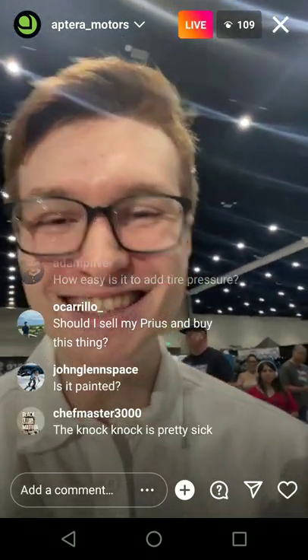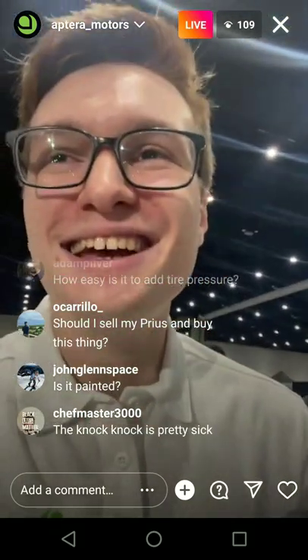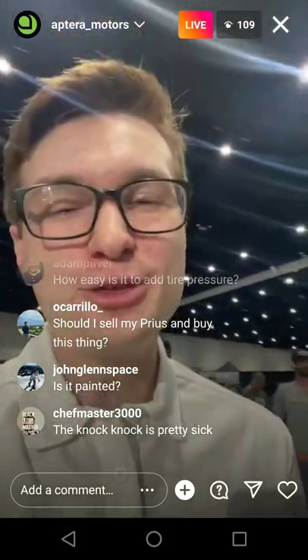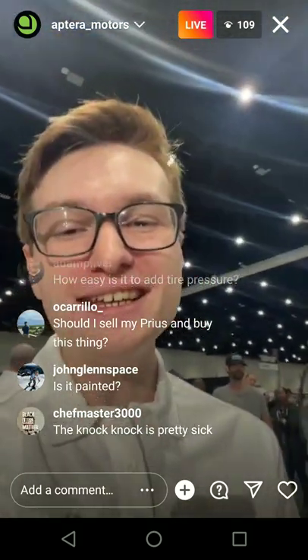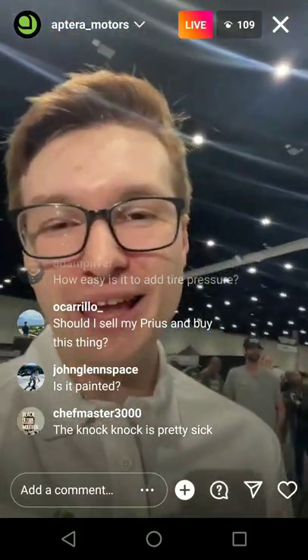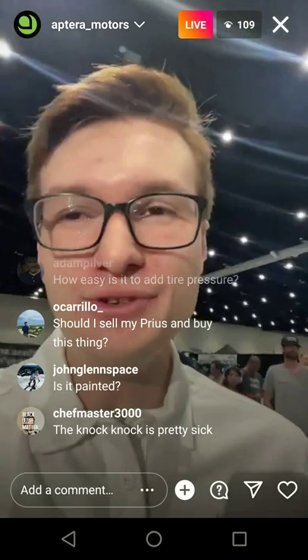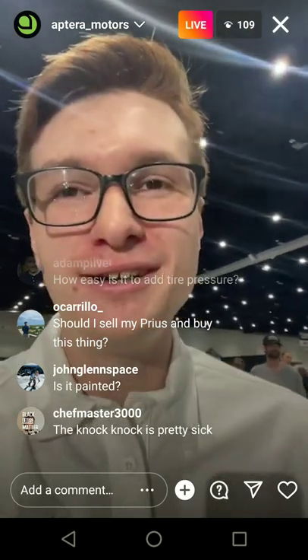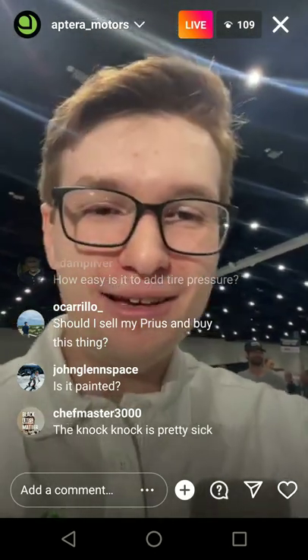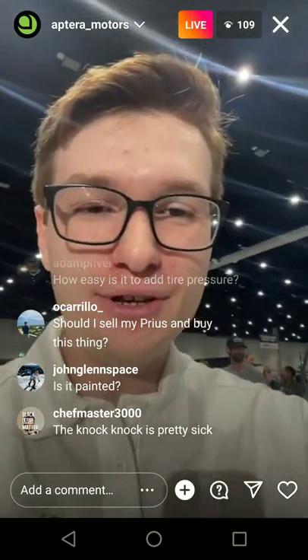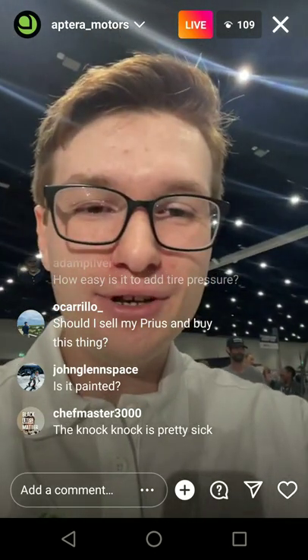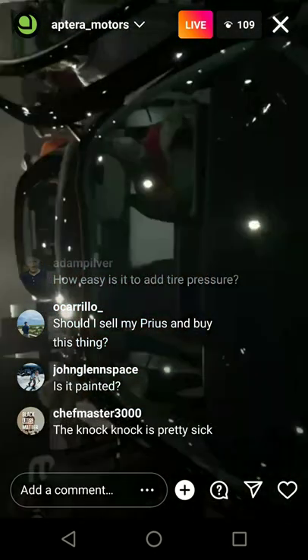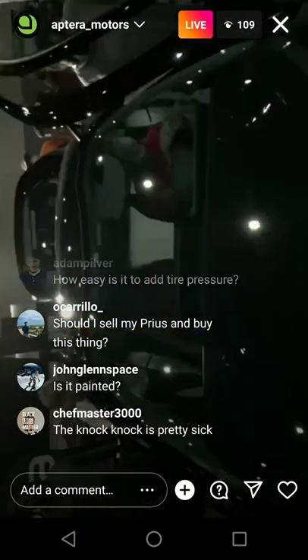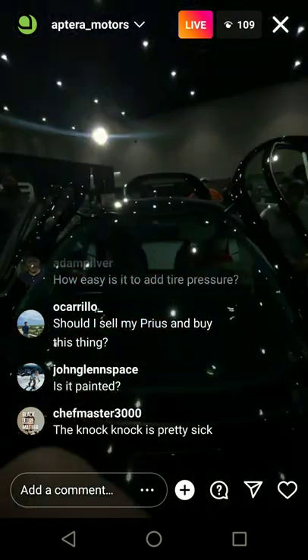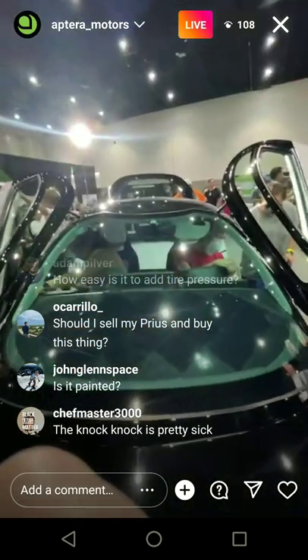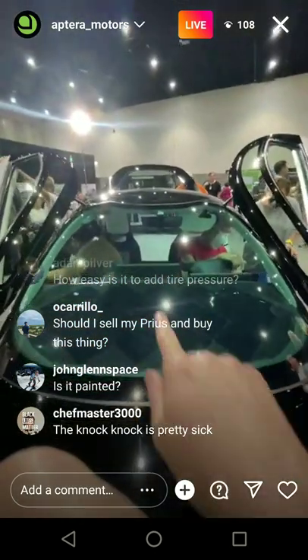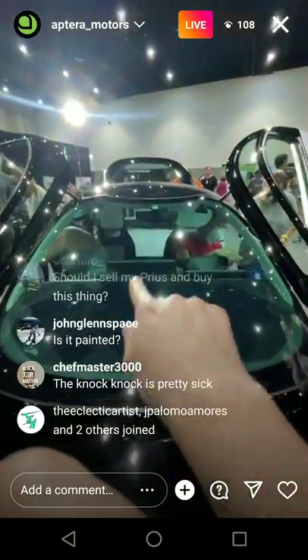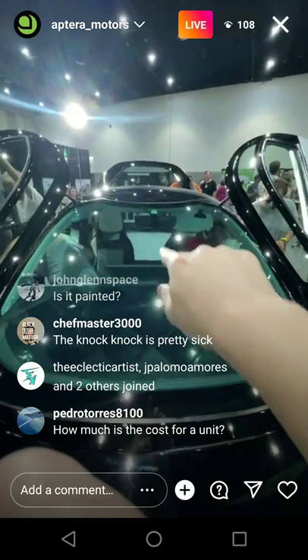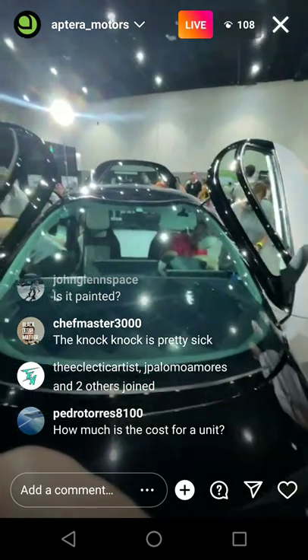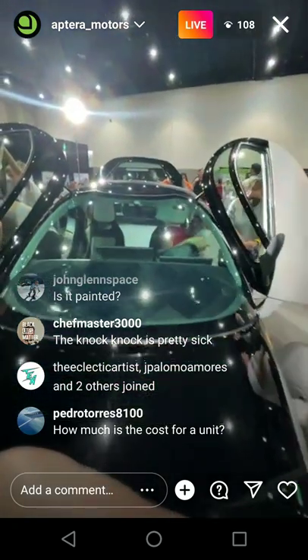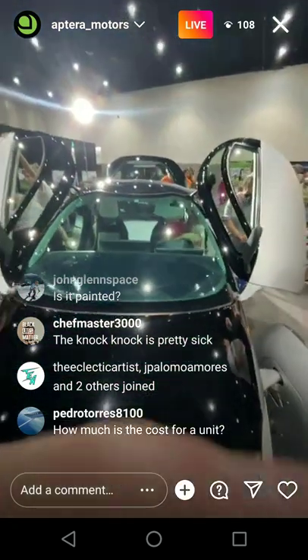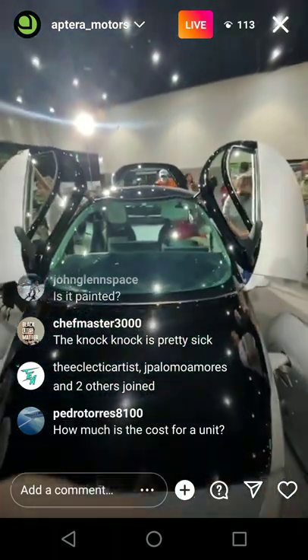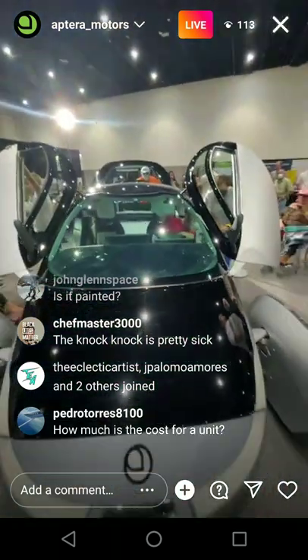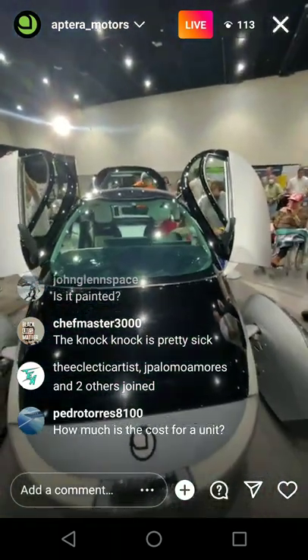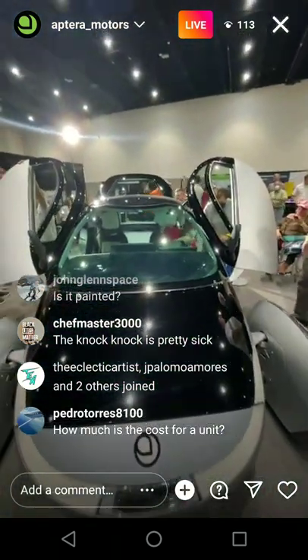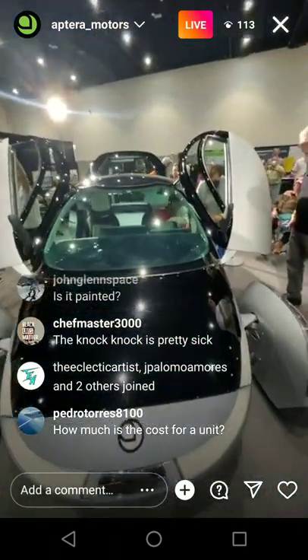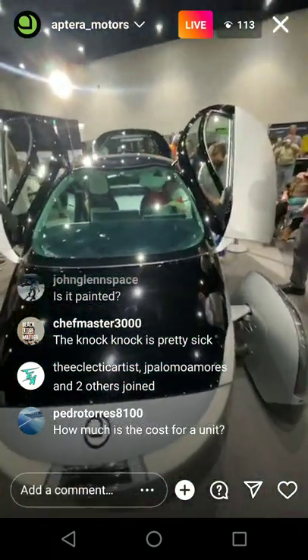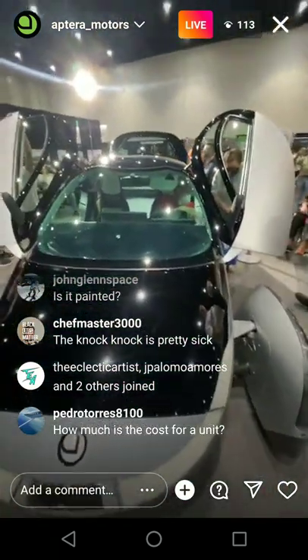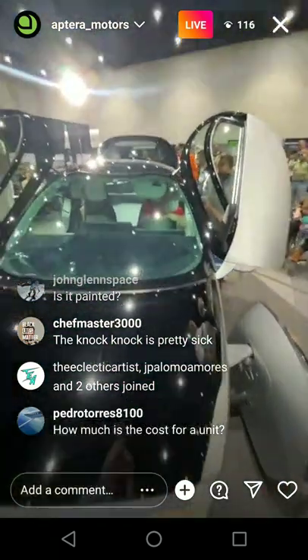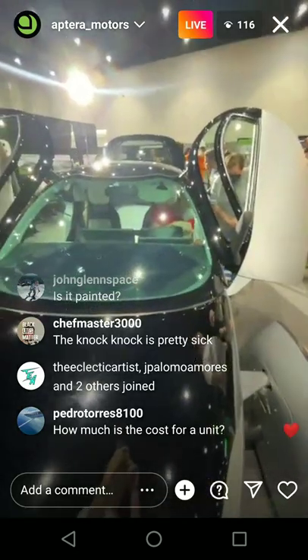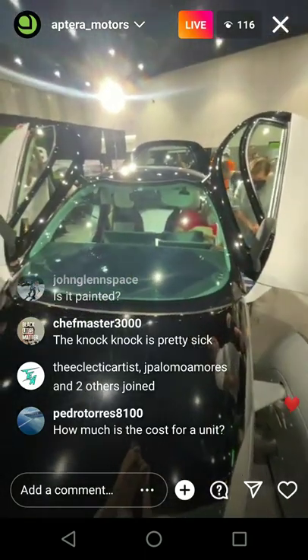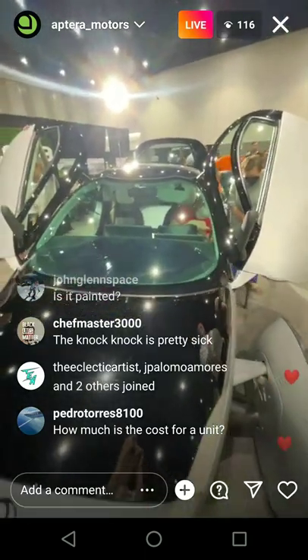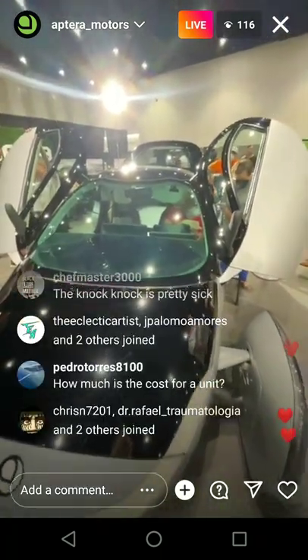Third seat is in the plans for the future. If you look through here, there's definitely room for a third seat for a child or something between these two main seats, kind of out back. Will the Knock Knock work every time? We're testing that thing extensively — it's going to be great.